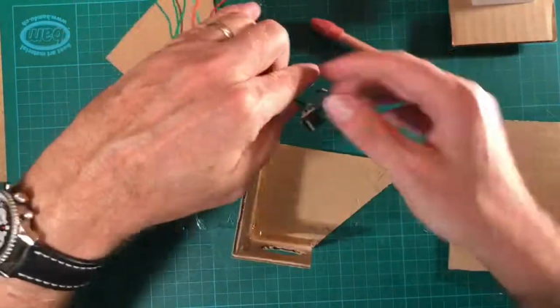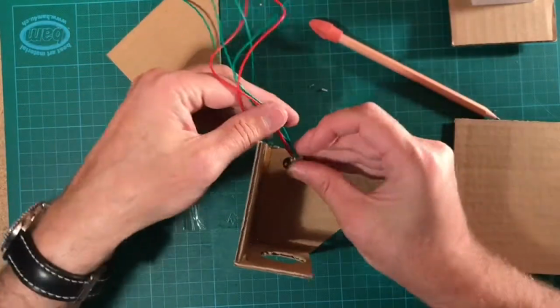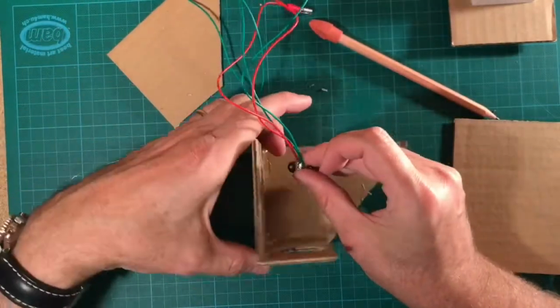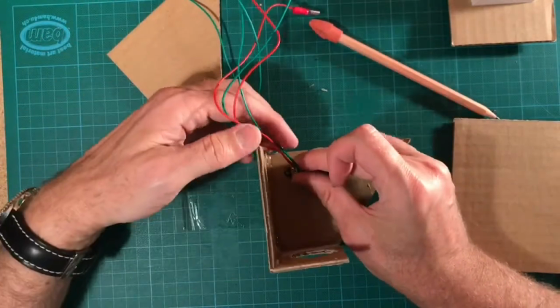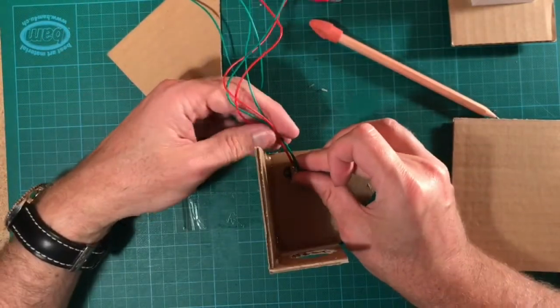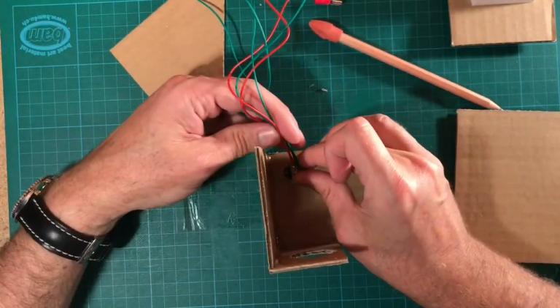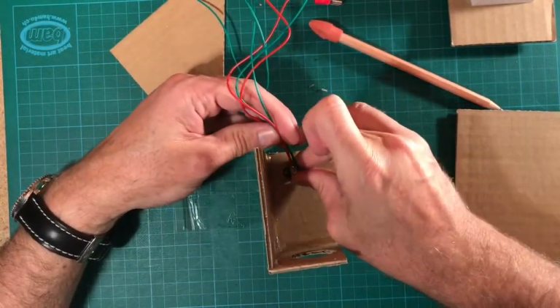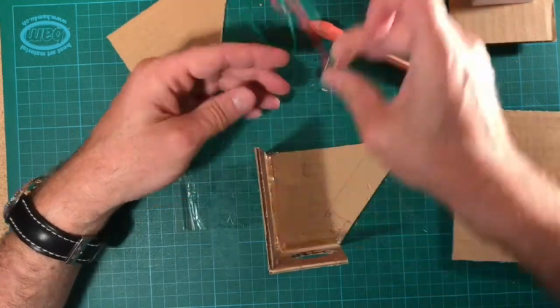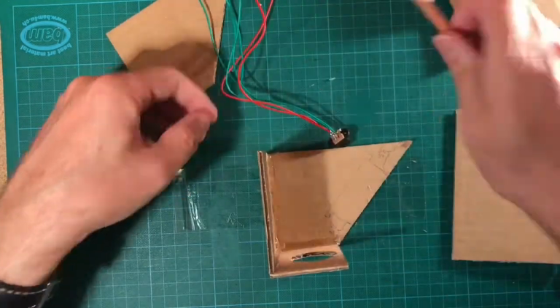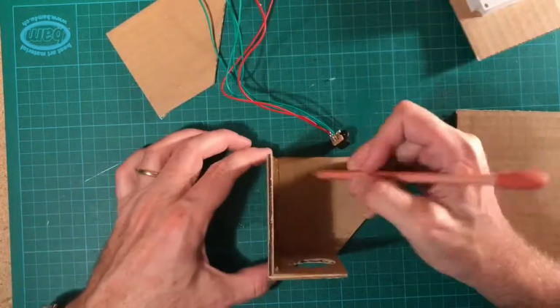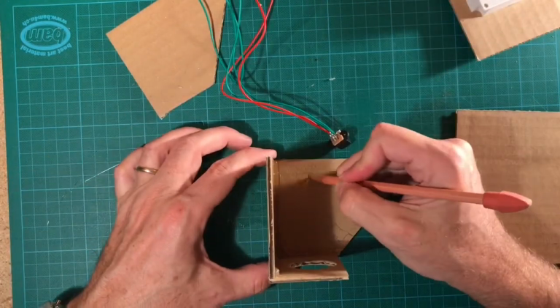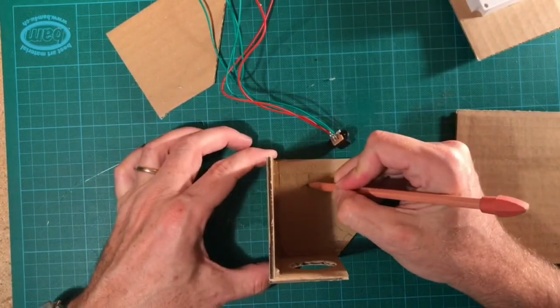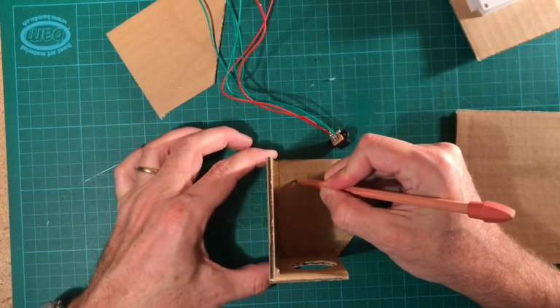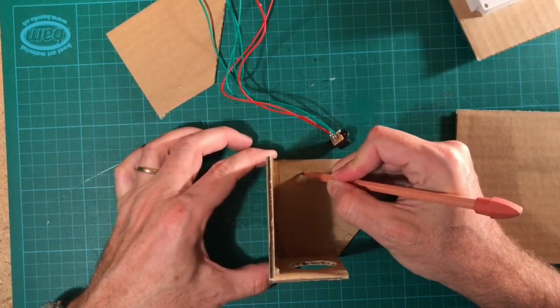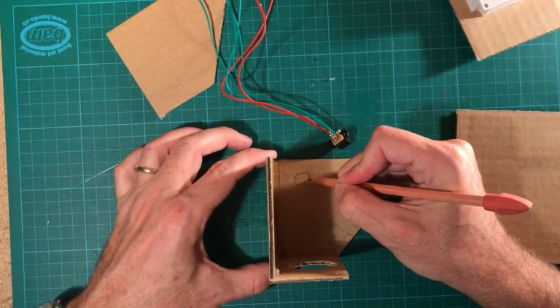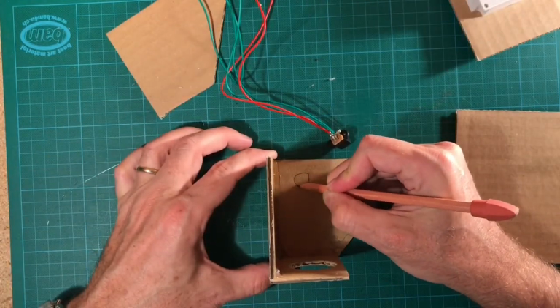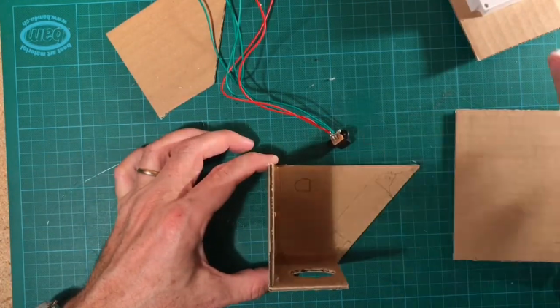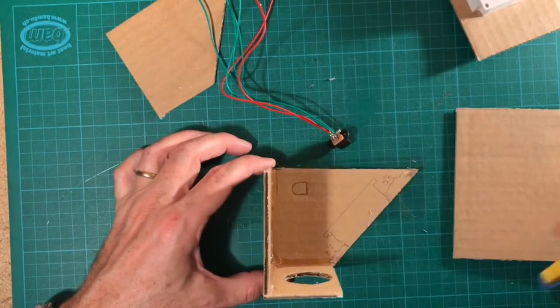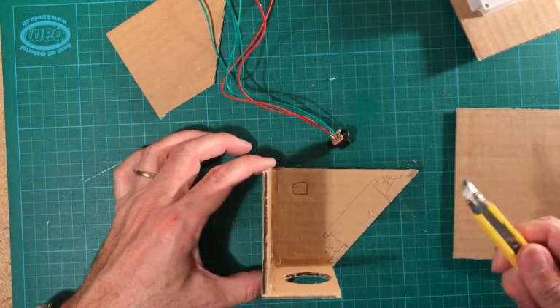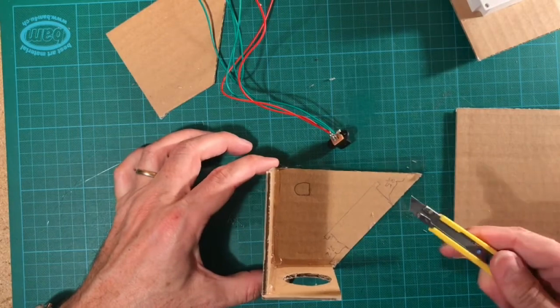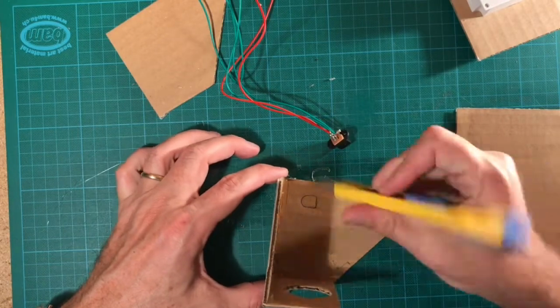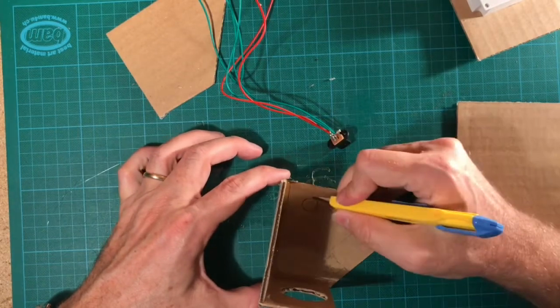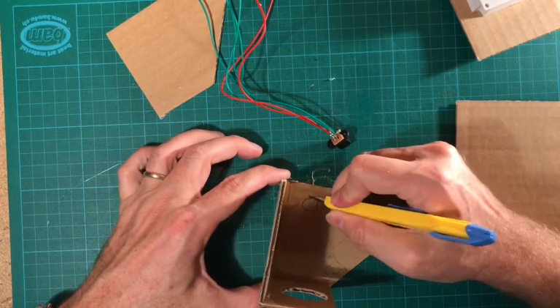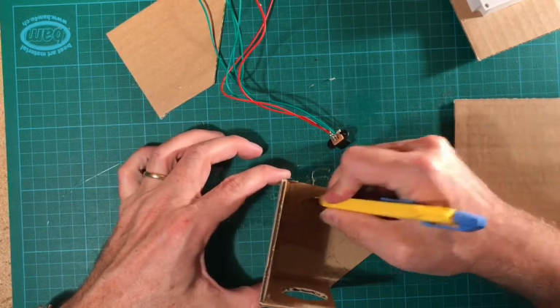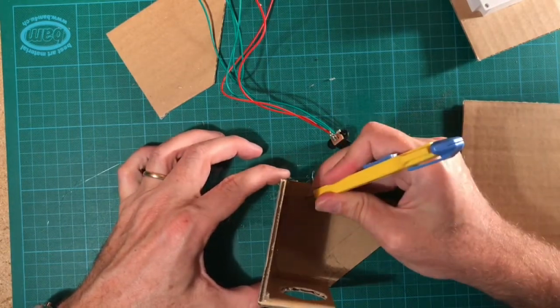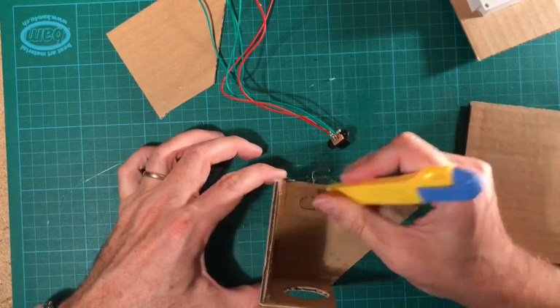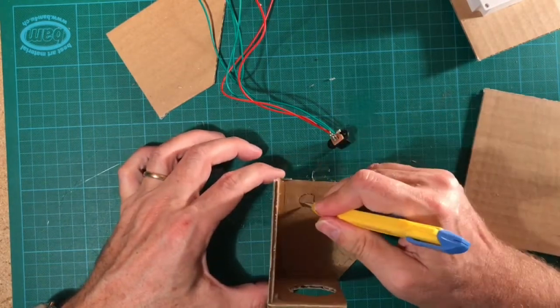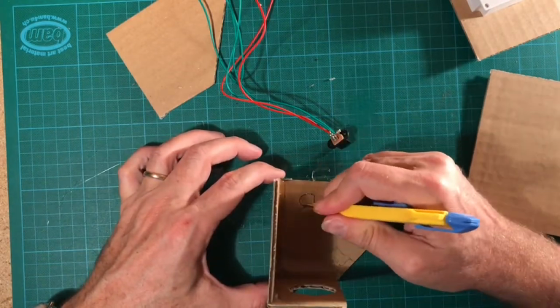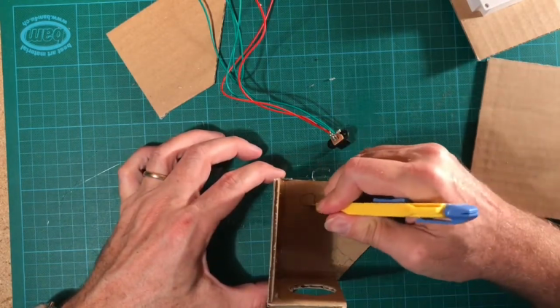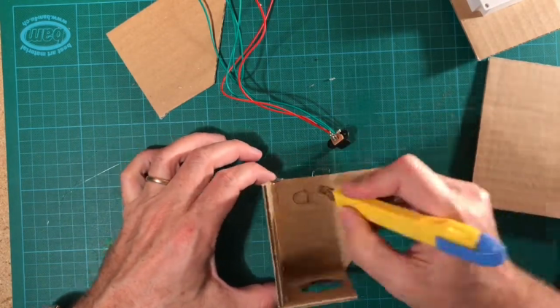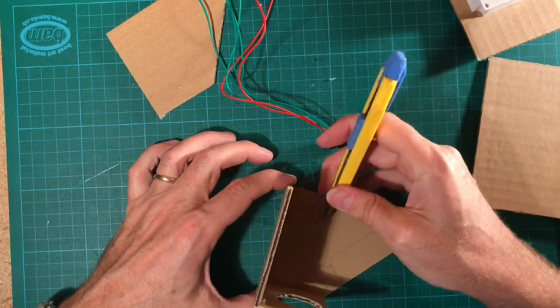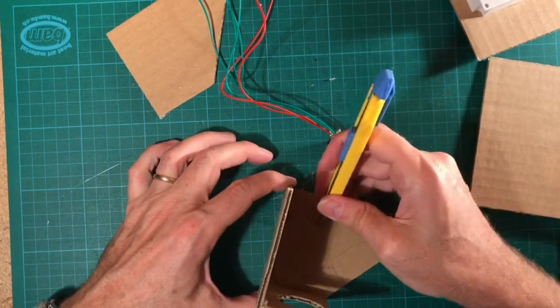Press the power connector into the cardboard to make a strong imprint. Follow the imprint with a pencil. Now cut out the space for the power connector with a knife.